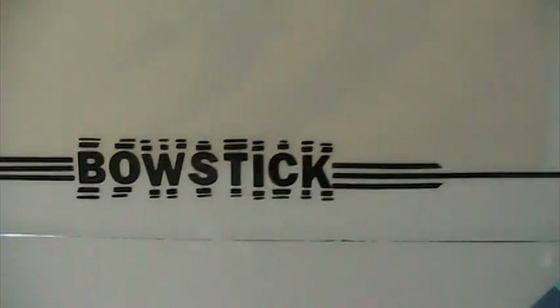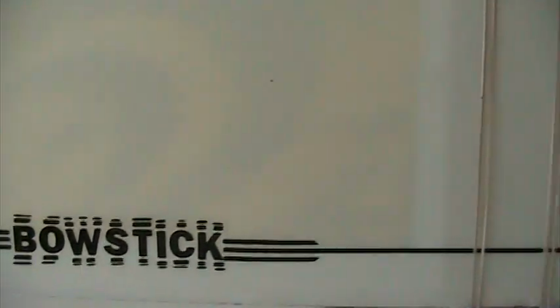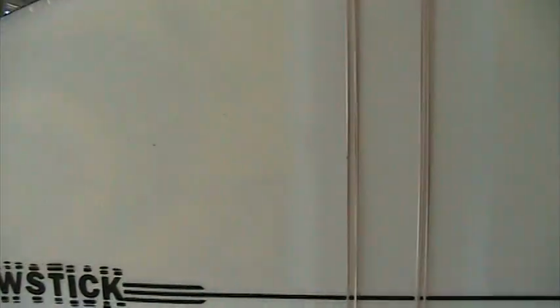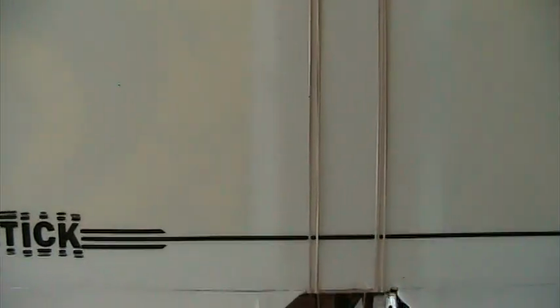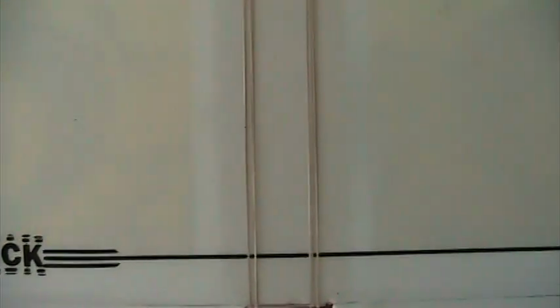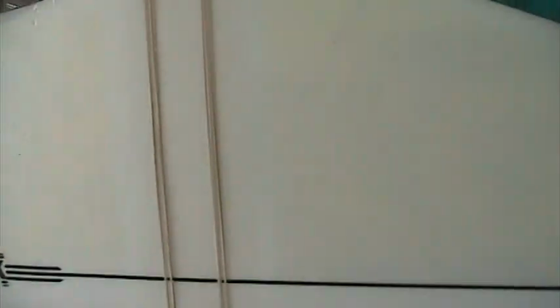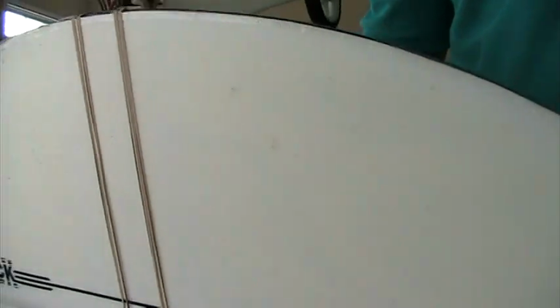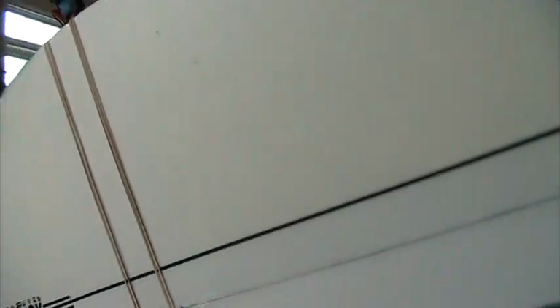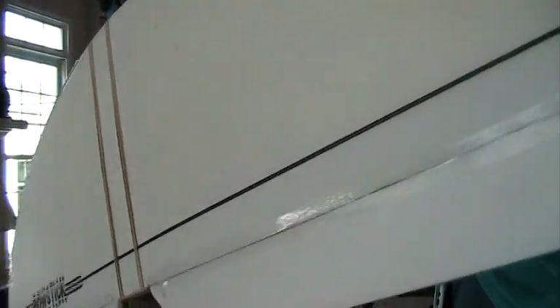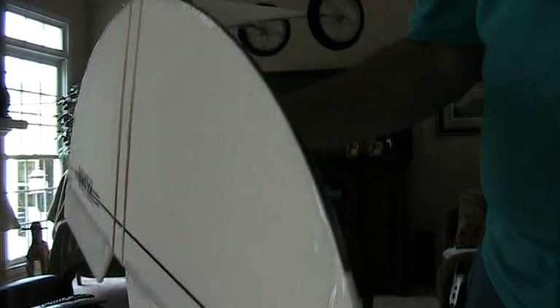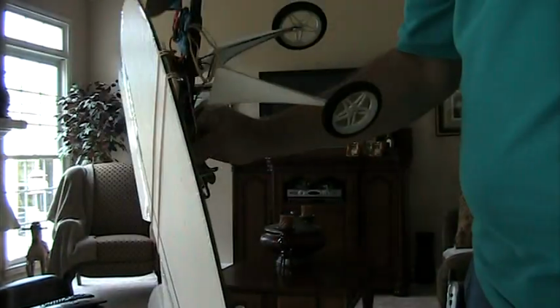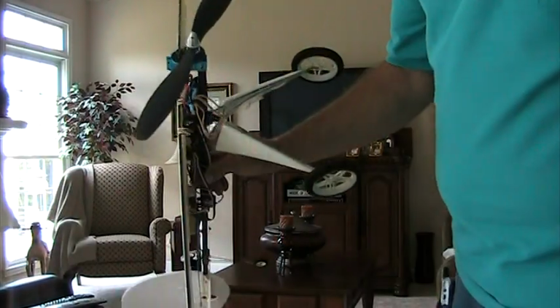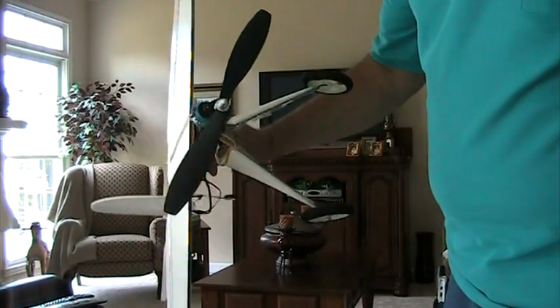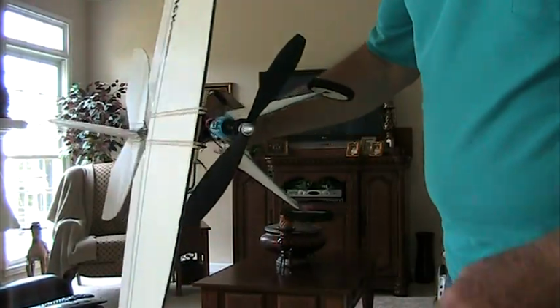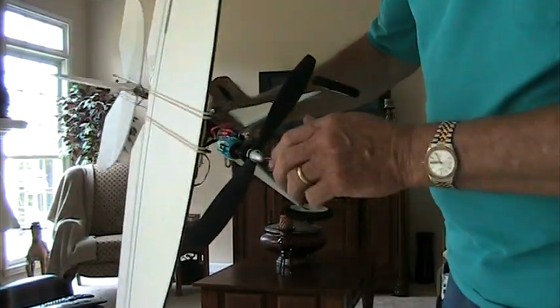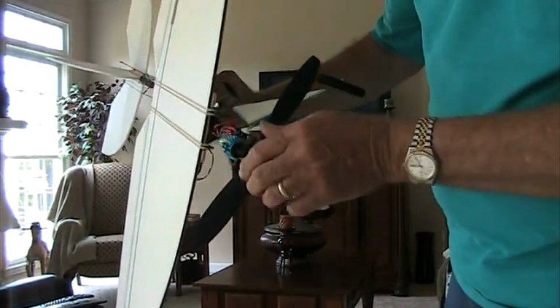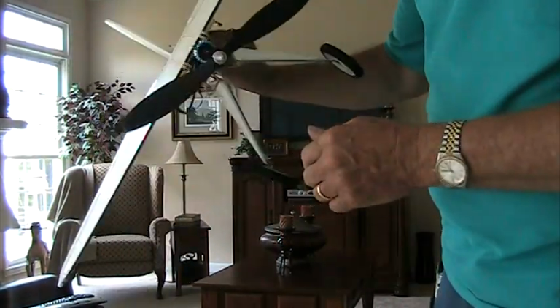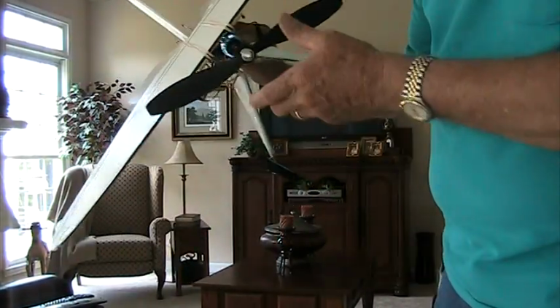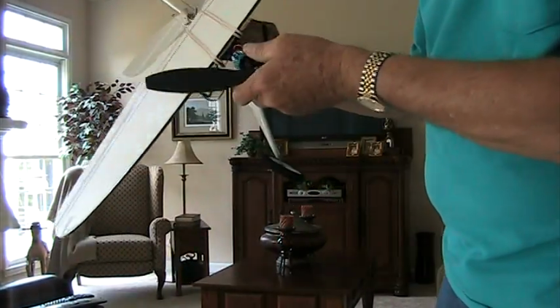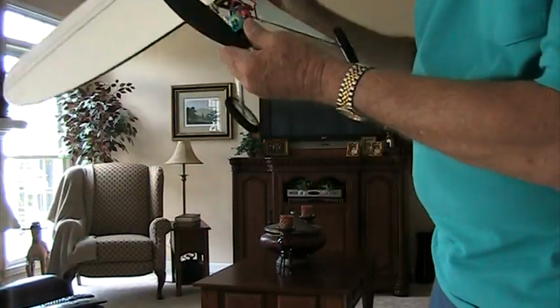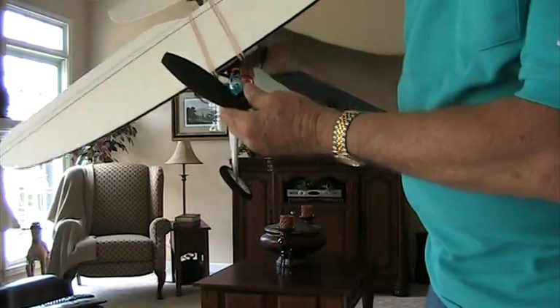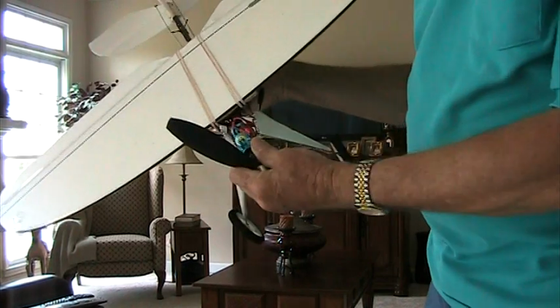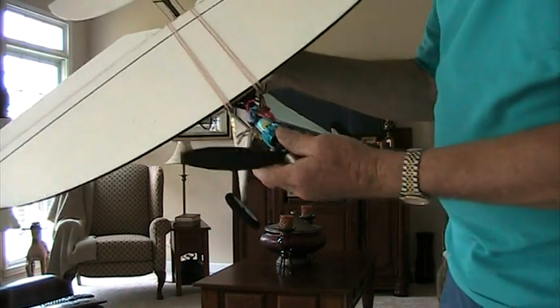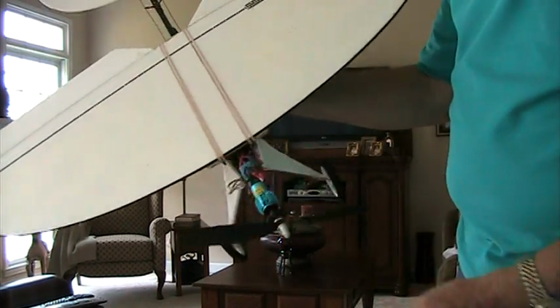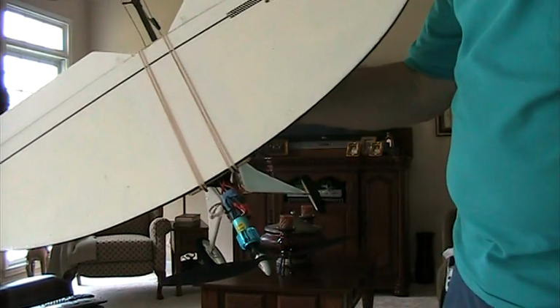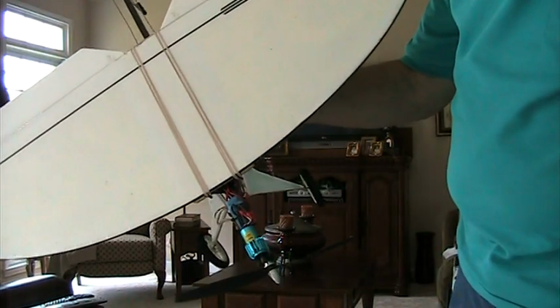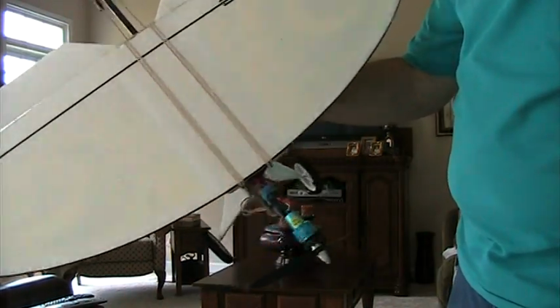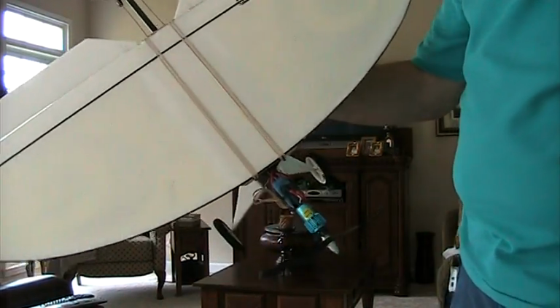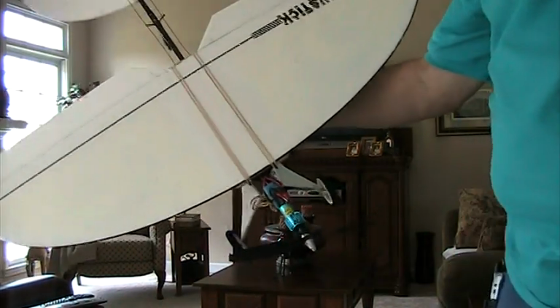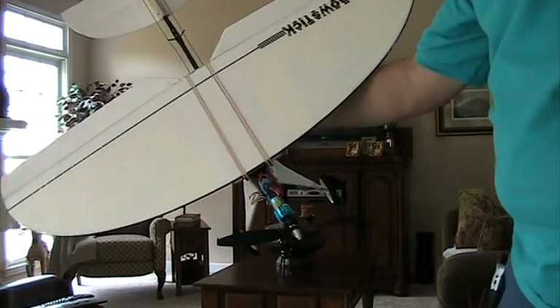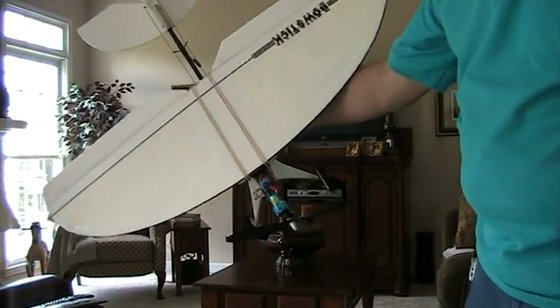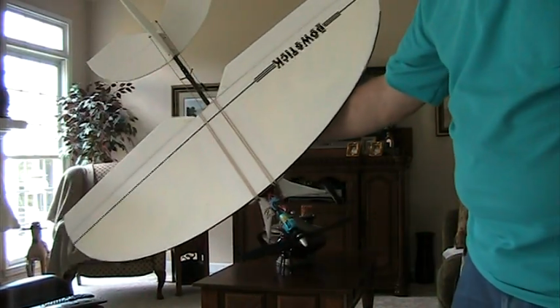Hello and thanks for watching. I'm Dalton and this is another Design by Dalton. This is called a bow stick, and the reason I call it that is simple — it's because I cut the wing in a bow design.